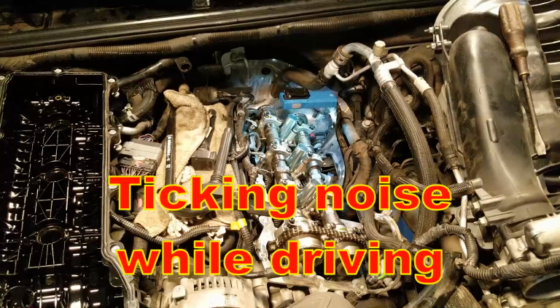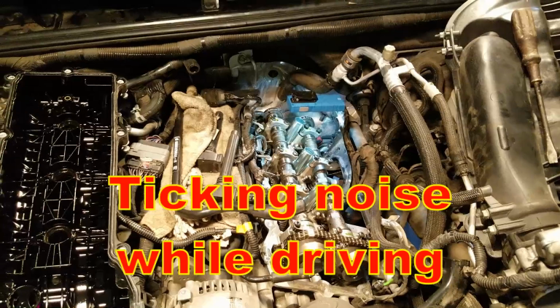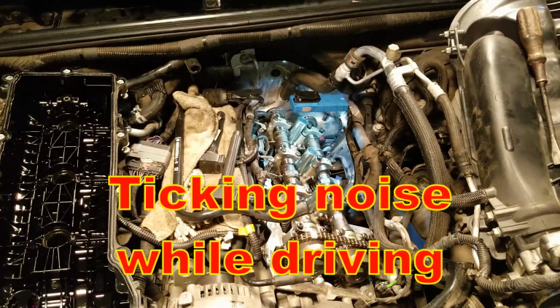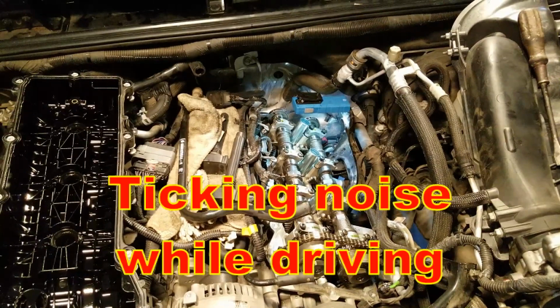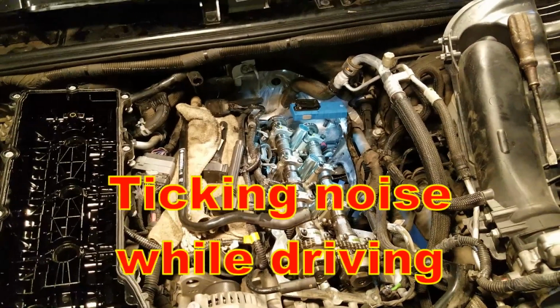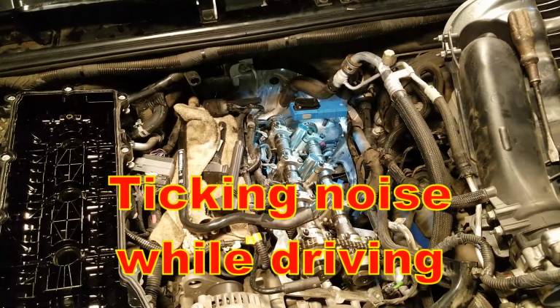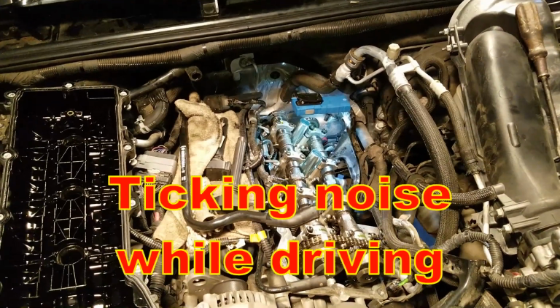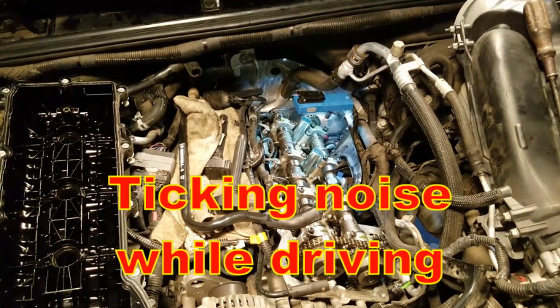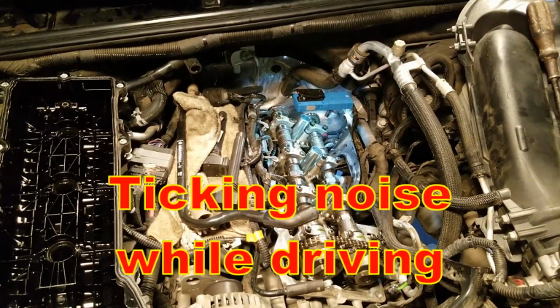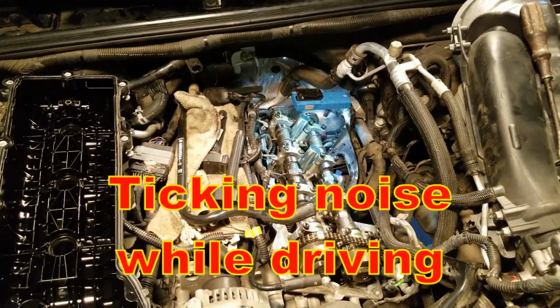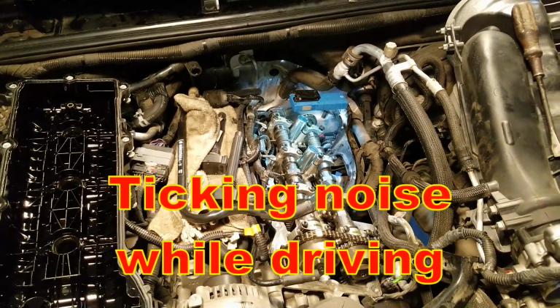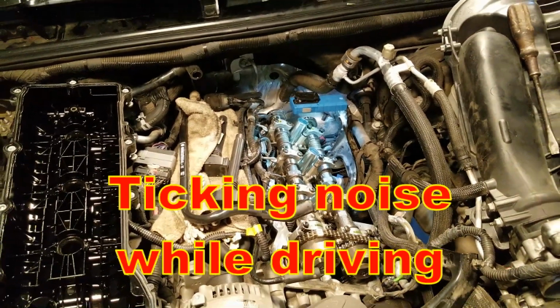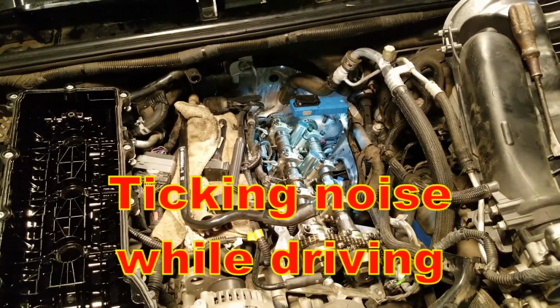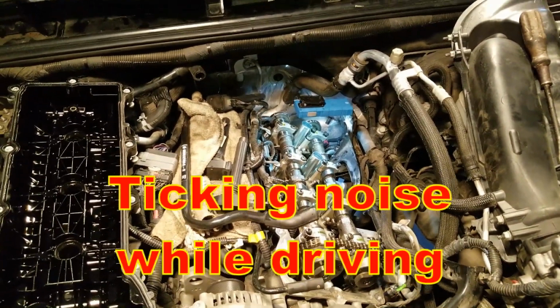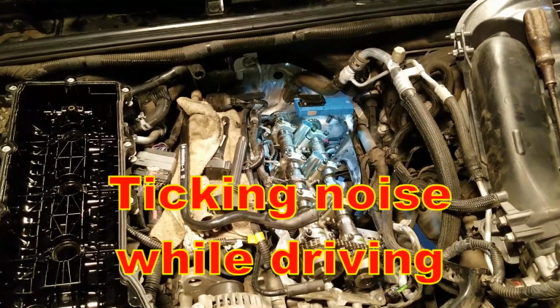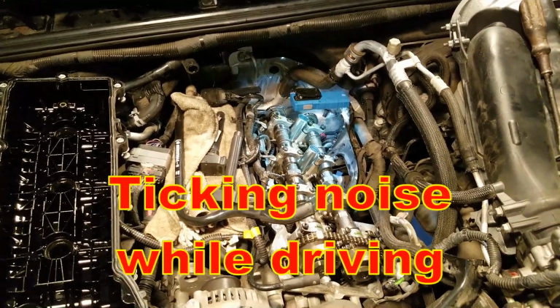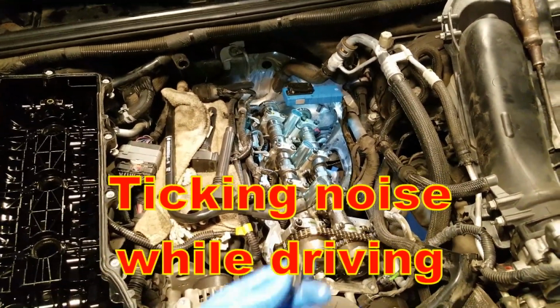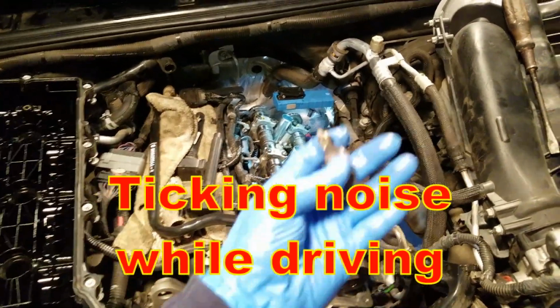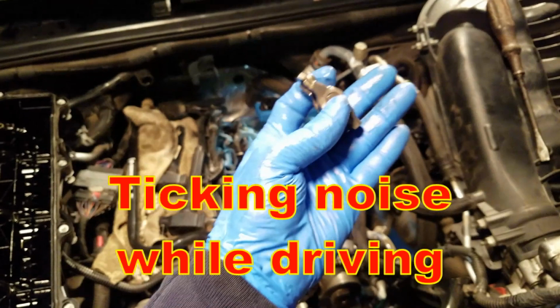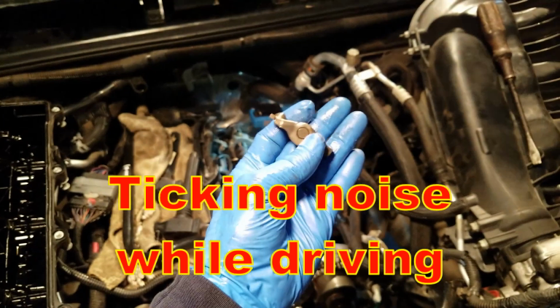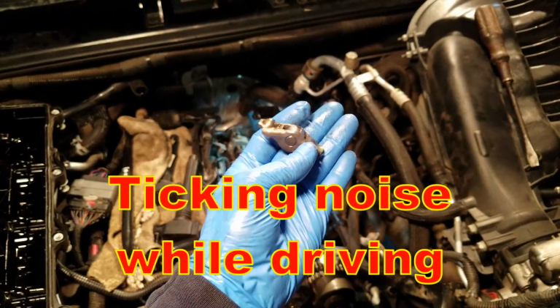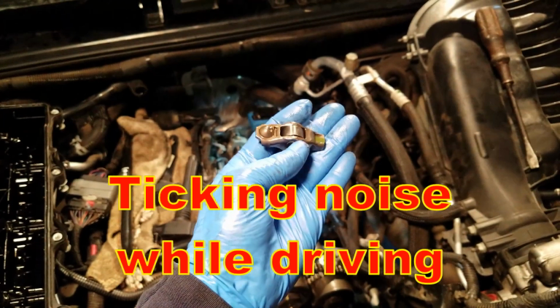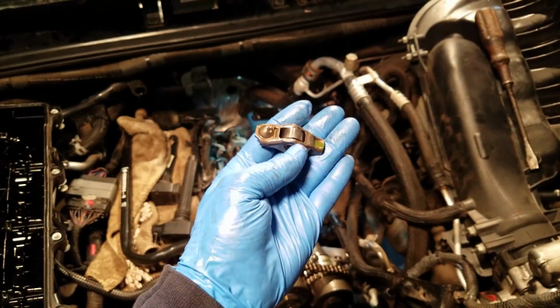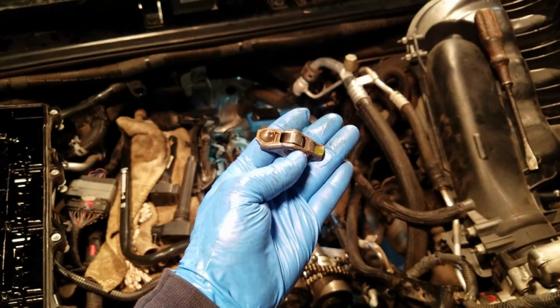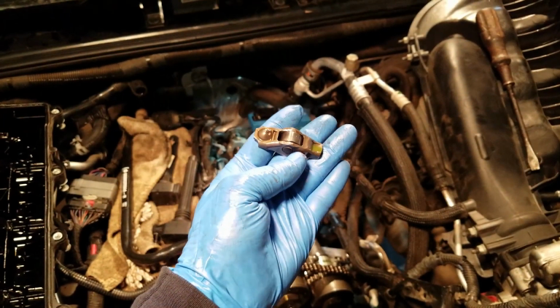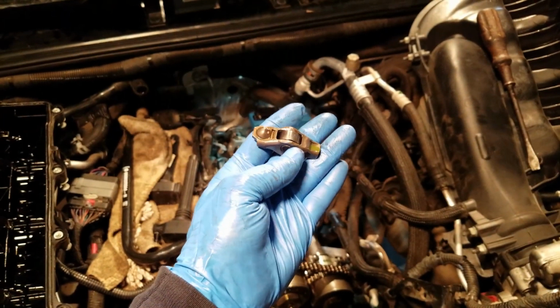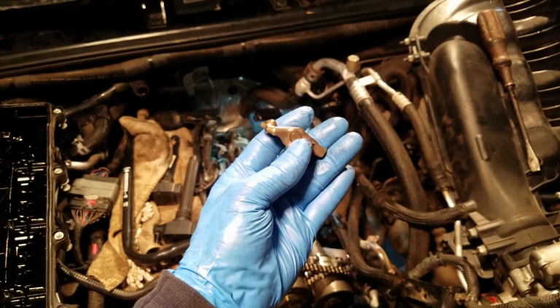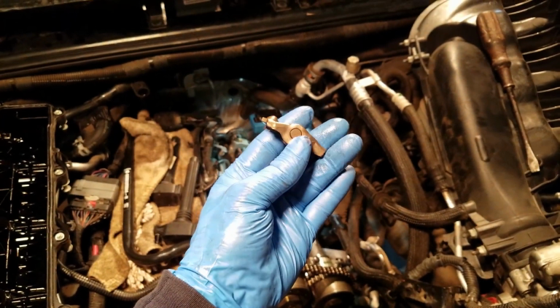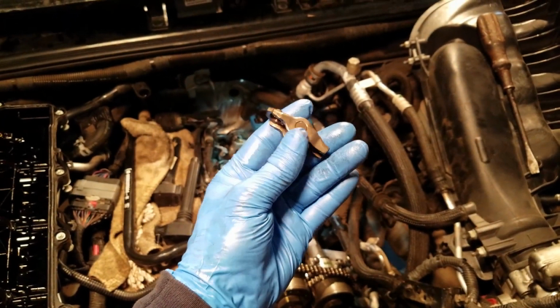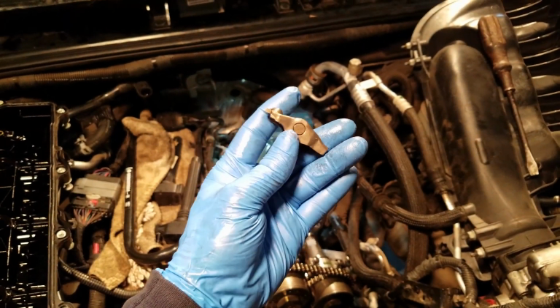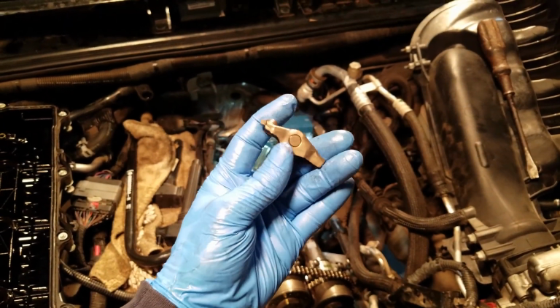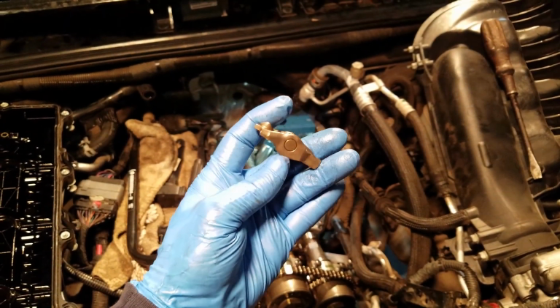Had a ticking underneath the engine of a 2016 Unlimited Jeep Wrangler Rubicon. Turns out it was the rocker arm. Did some reading on the internet and found out that this thing will go bad.